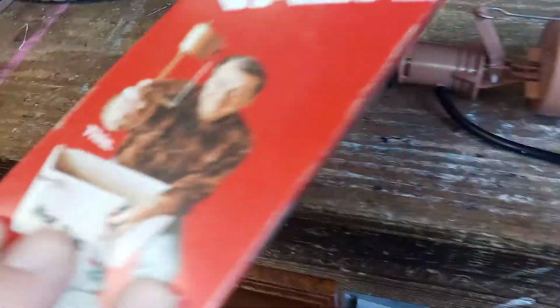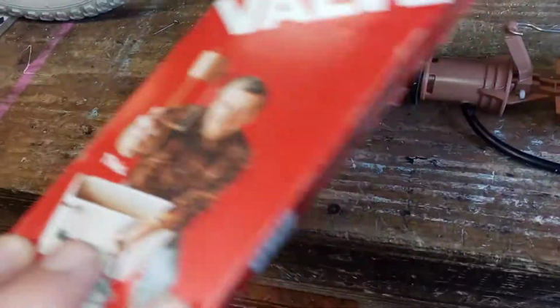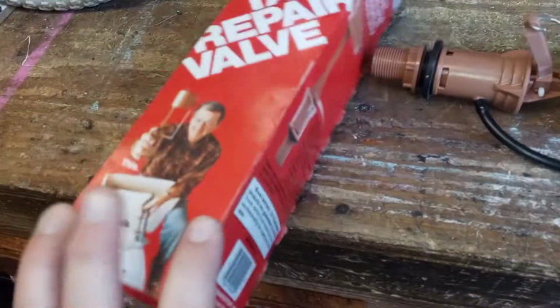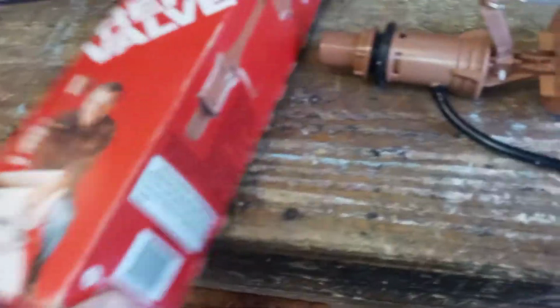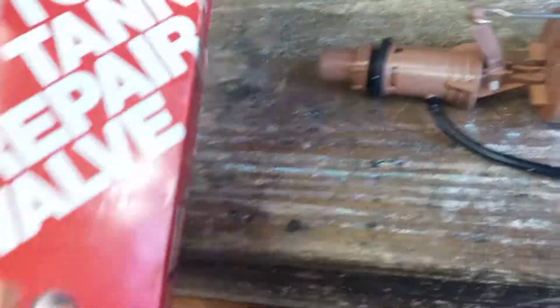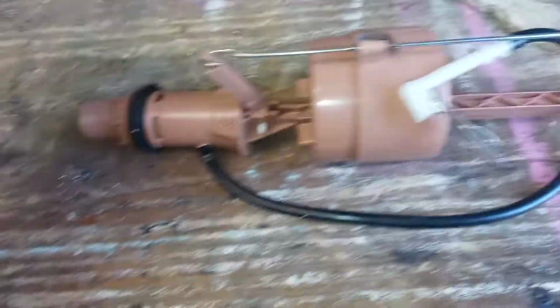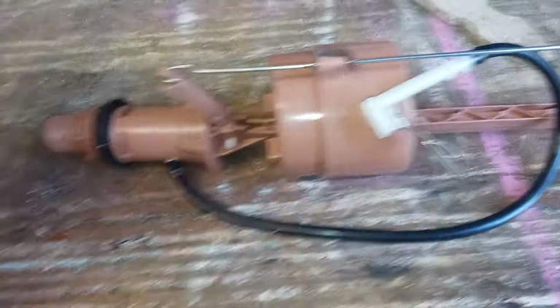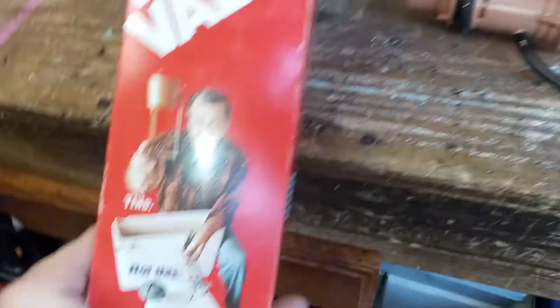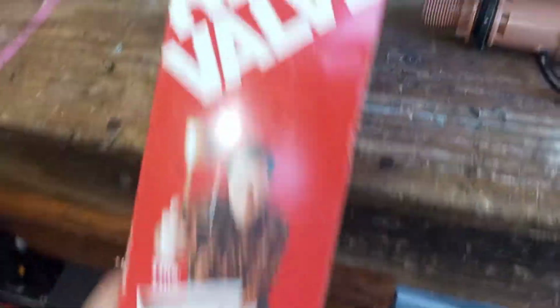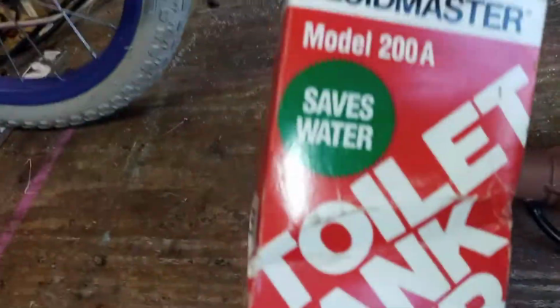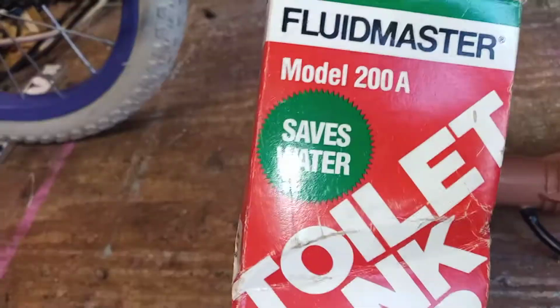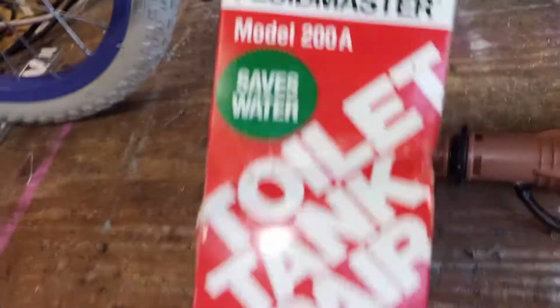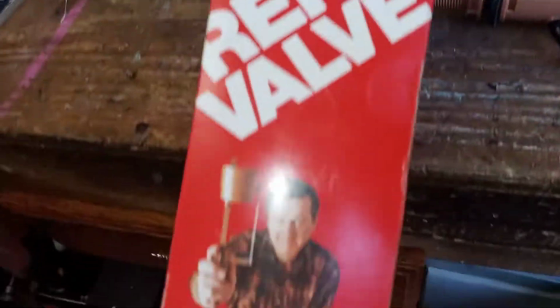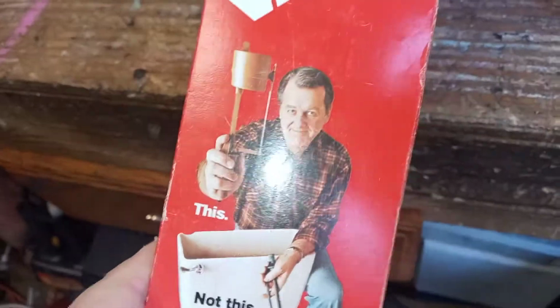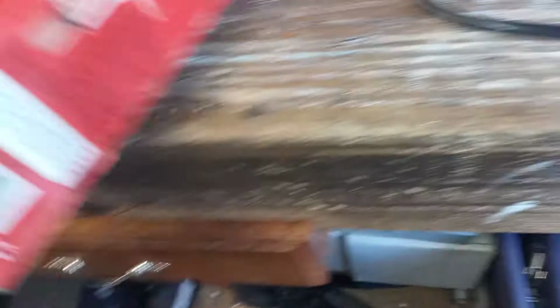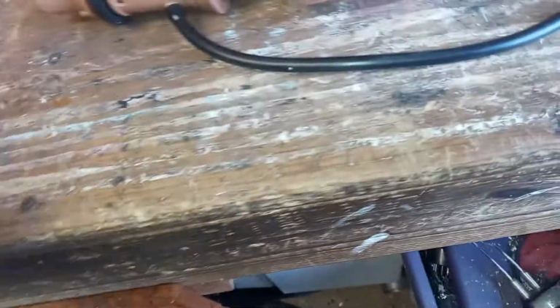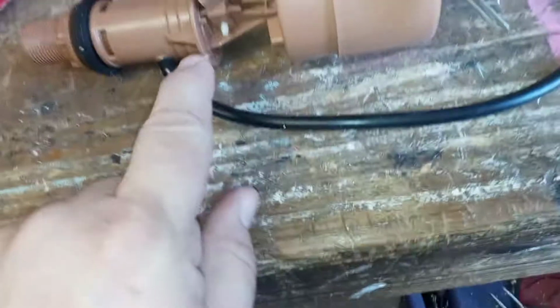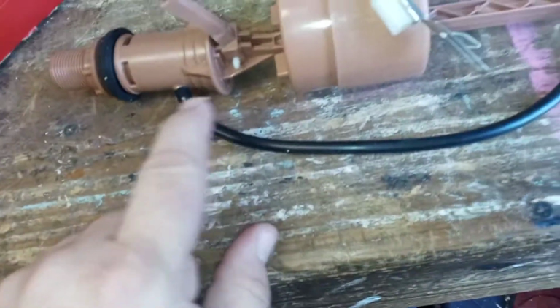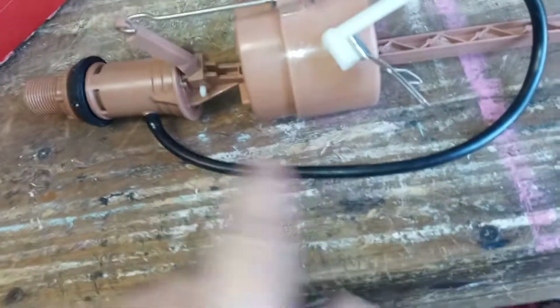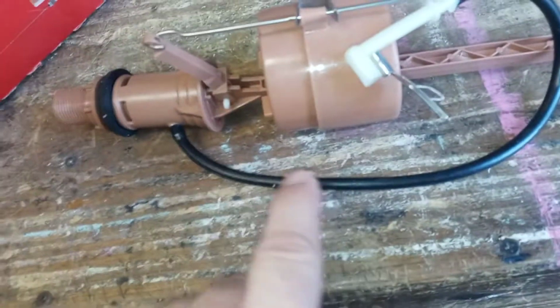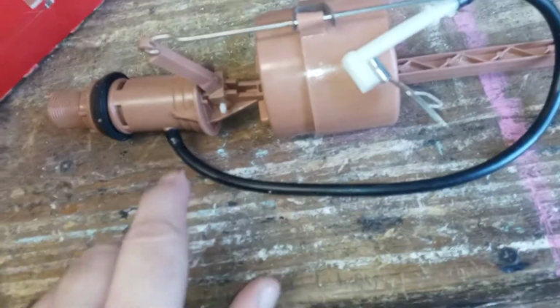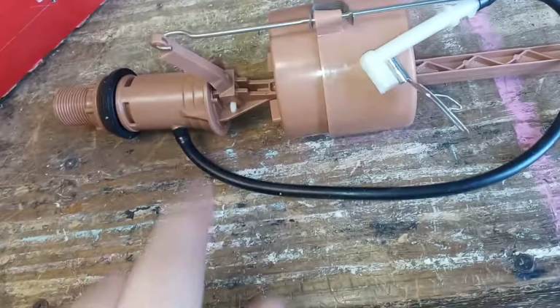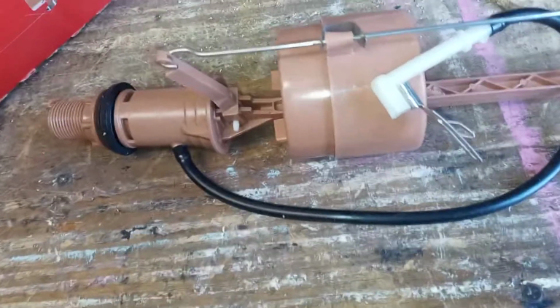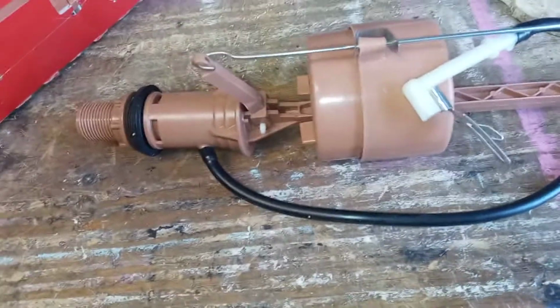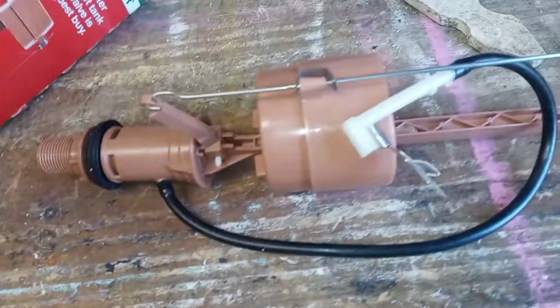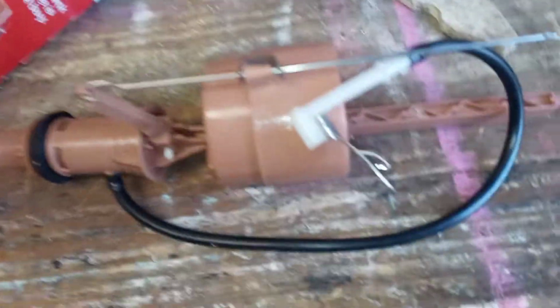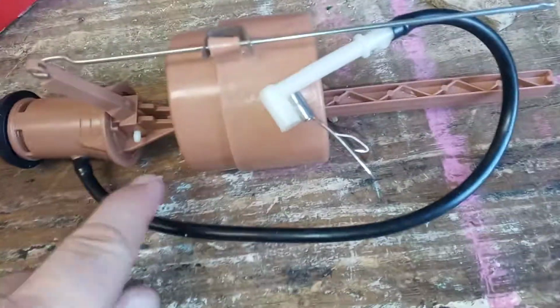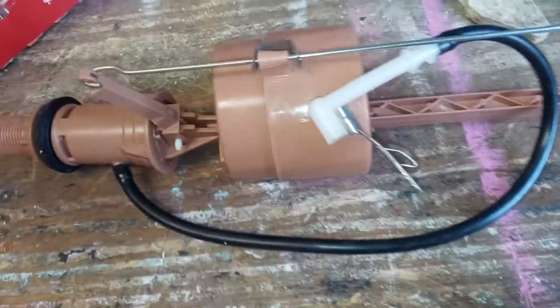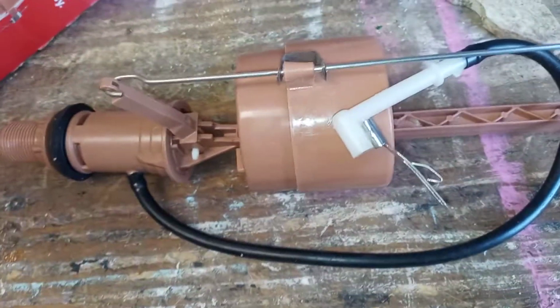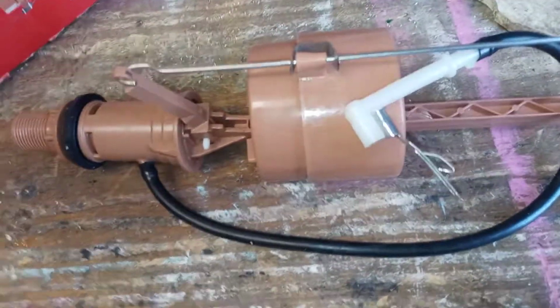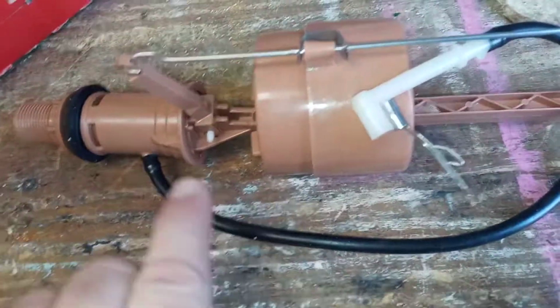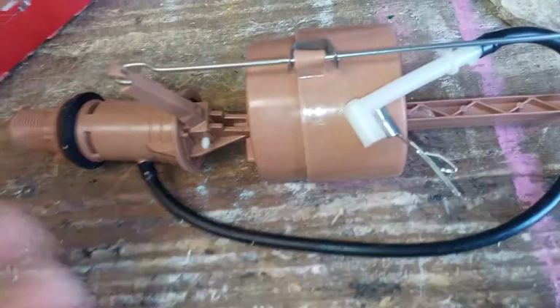That's on the Fluidmaster 200A — this is the vintage one, still in the box. If I ever use this one, I'd probably need to replace that diaphragm because it's old and likely getting decayed or dry rotted, and it may leak. But it may not — anyway, there you have it guys, thanks for watching.